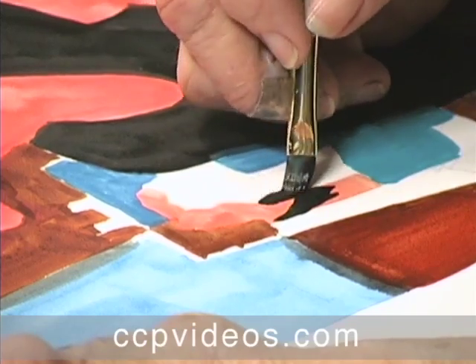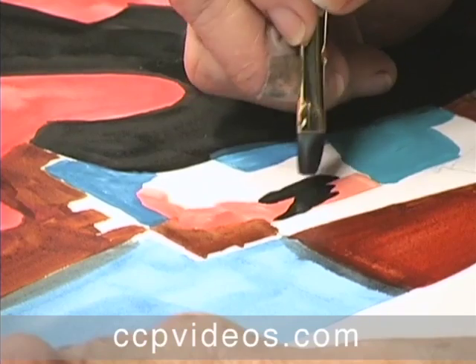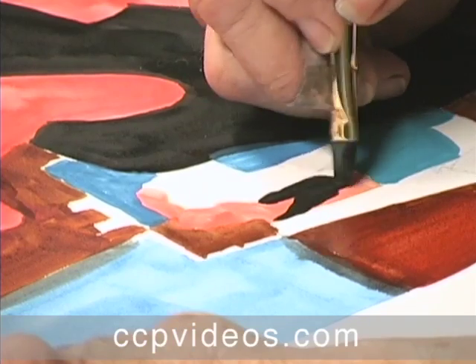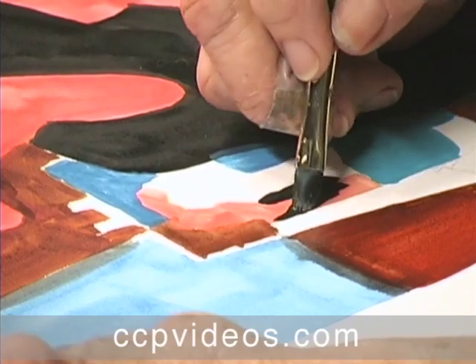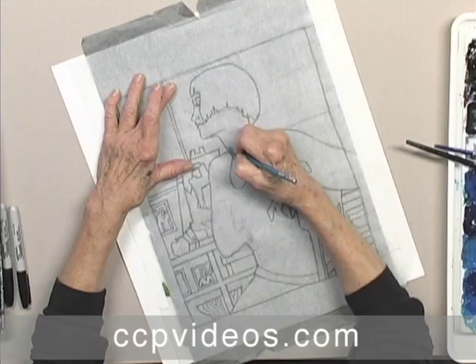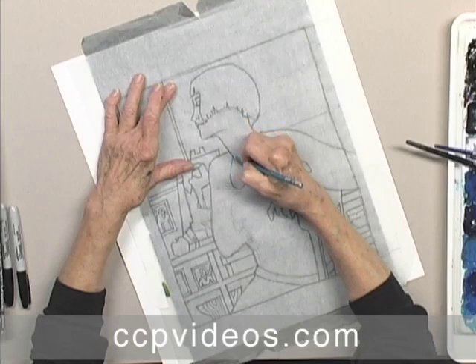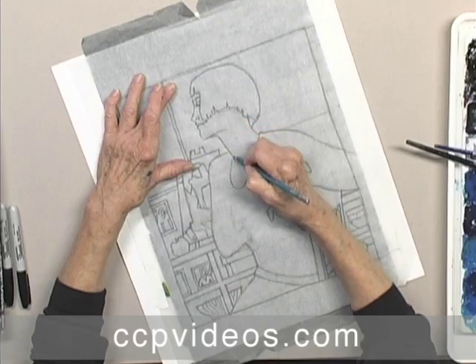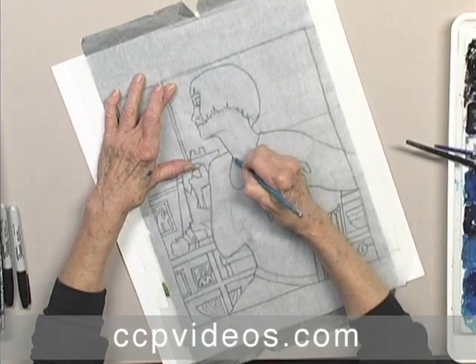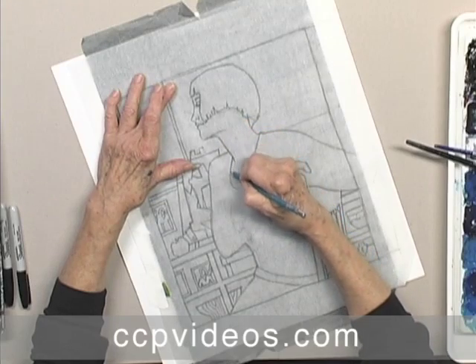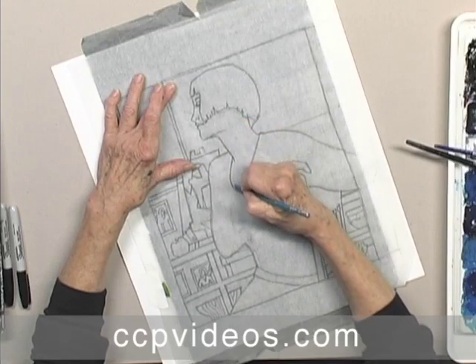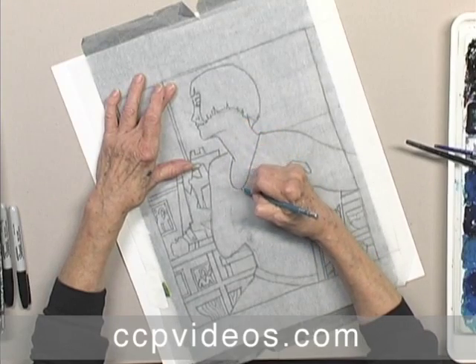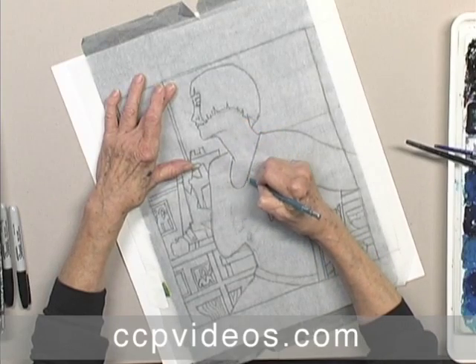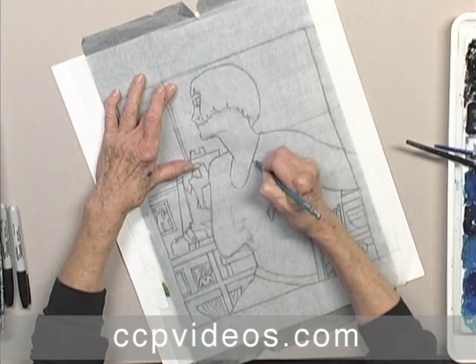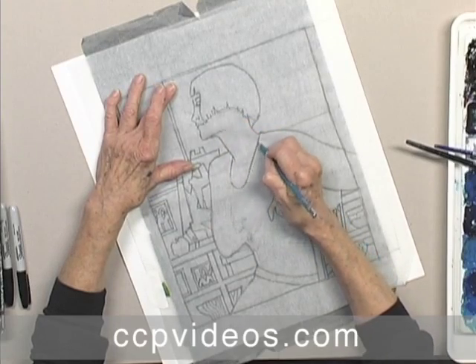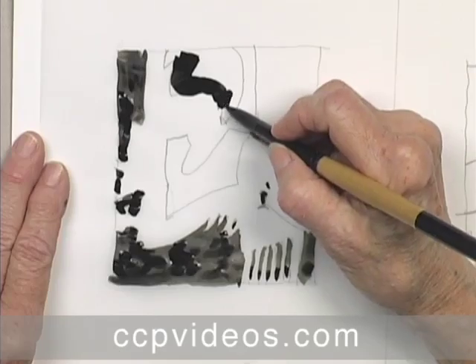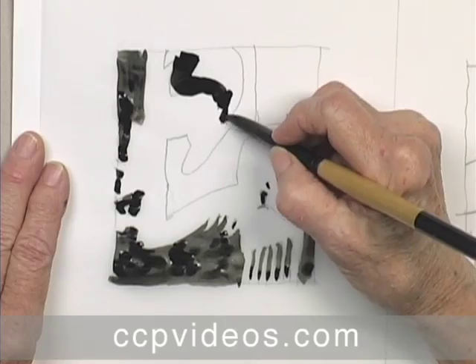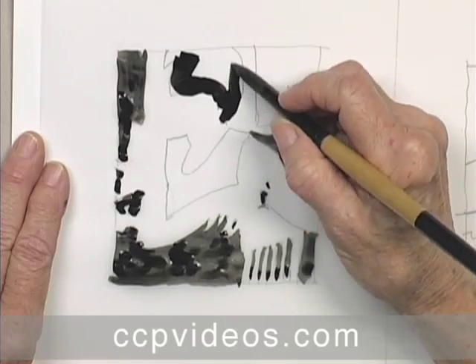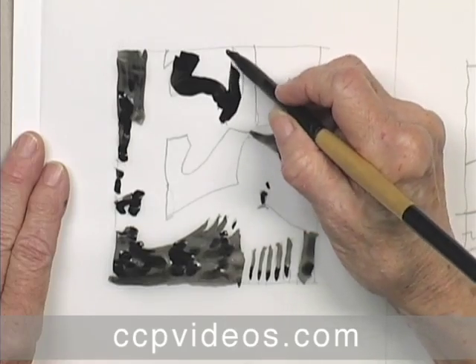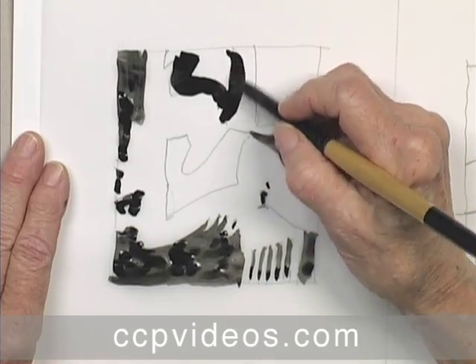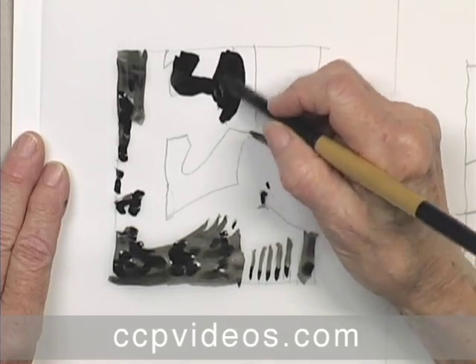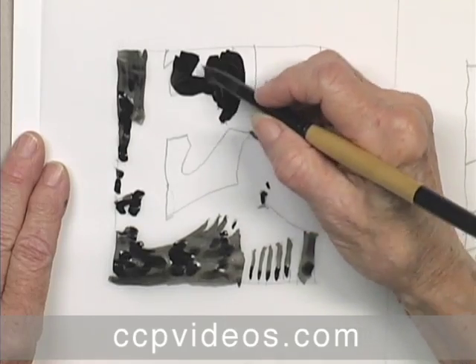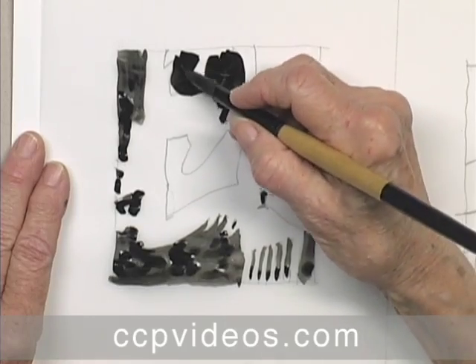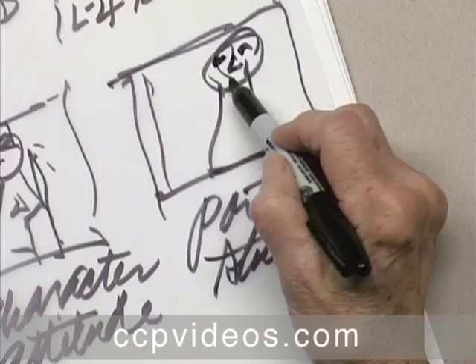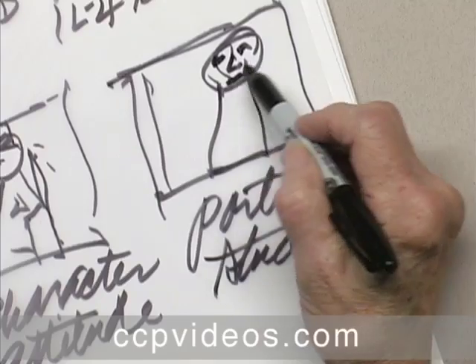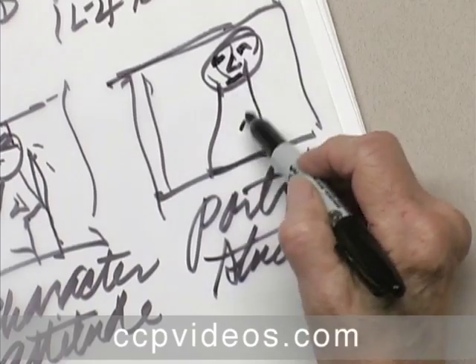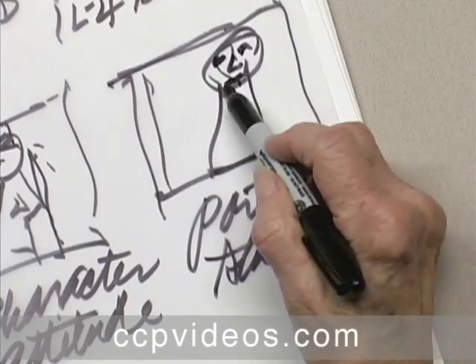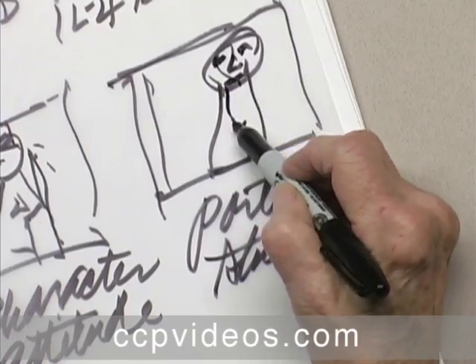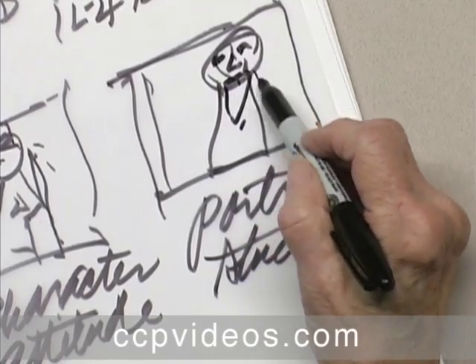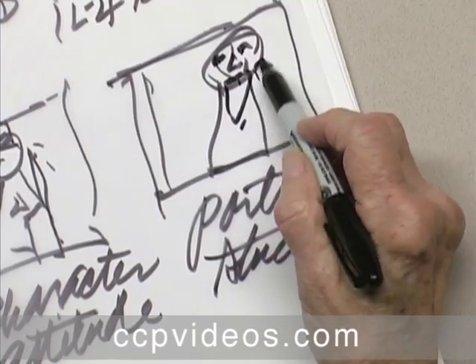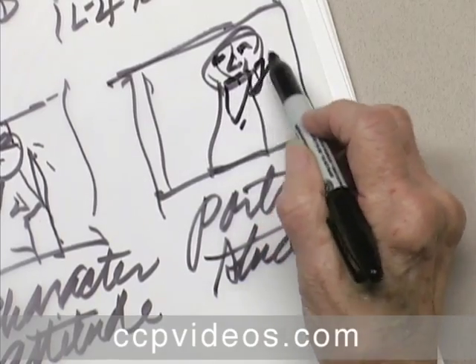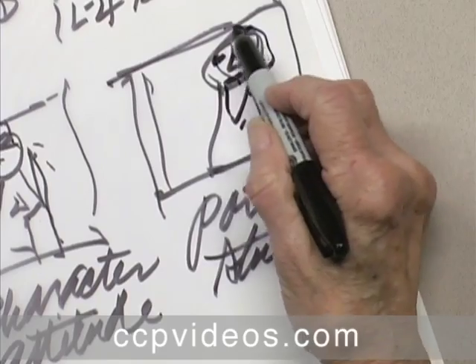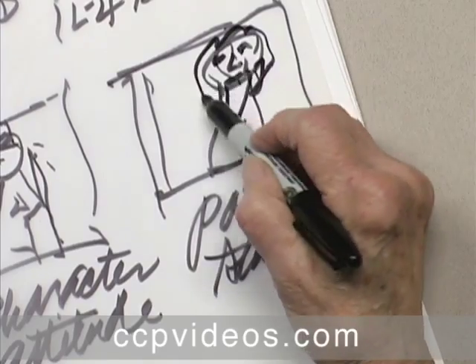Polly has specific goals for each stage of her creative process. During the initial contour drawing, Polly learns her model's mannerisms and unique characteristics. She designs her painting to capture personality.